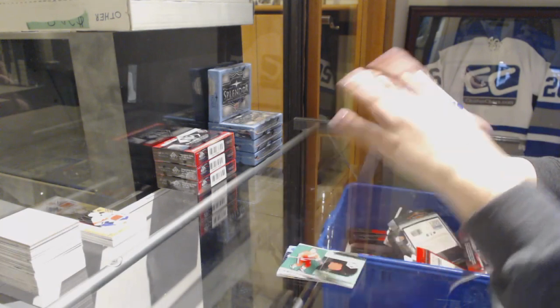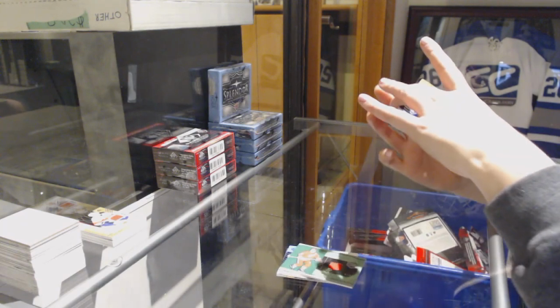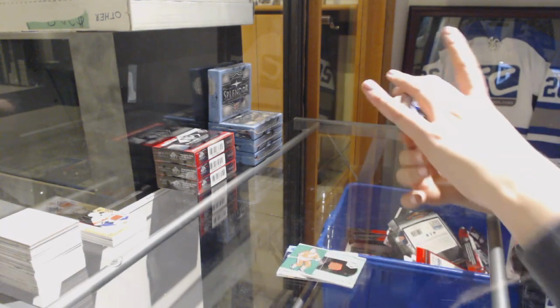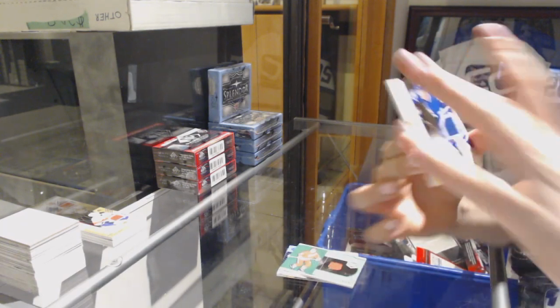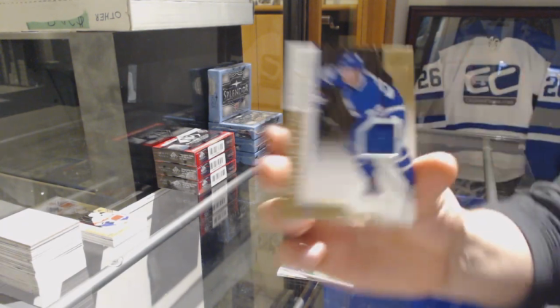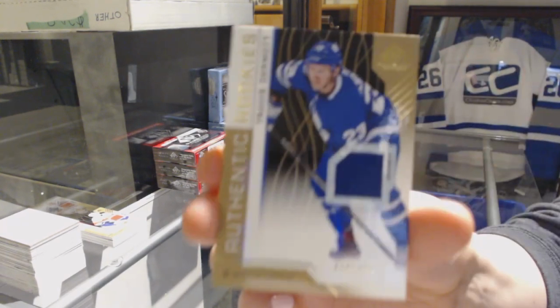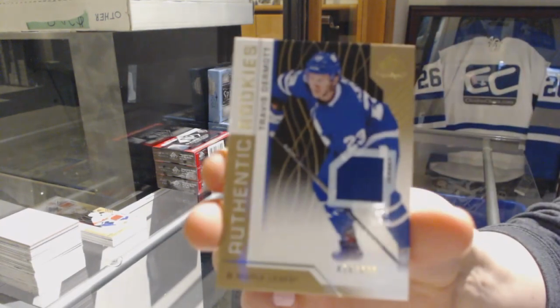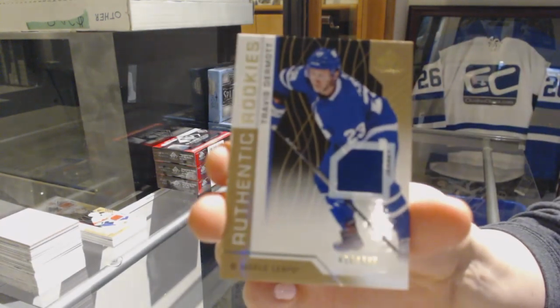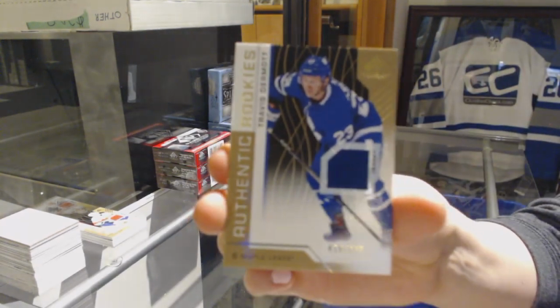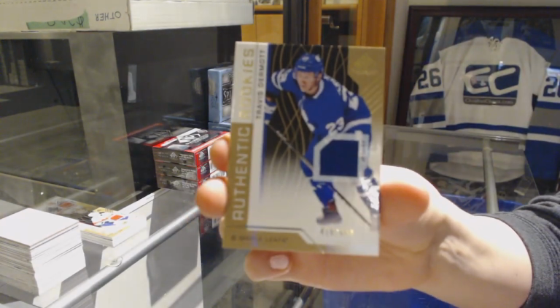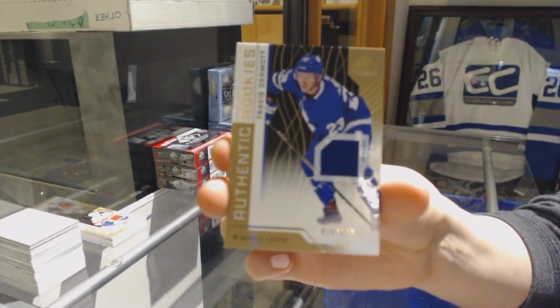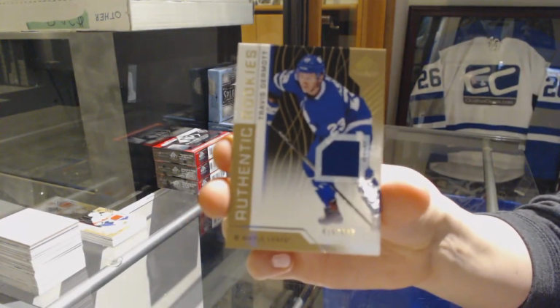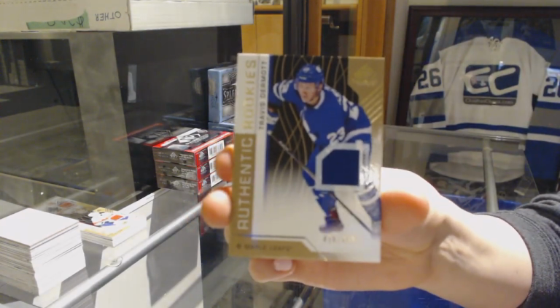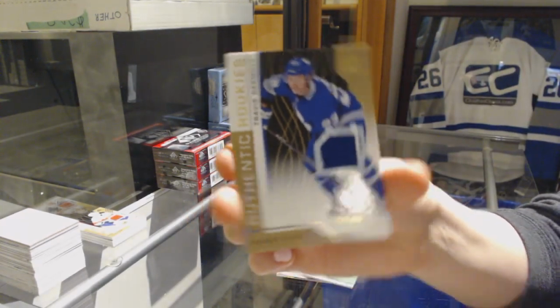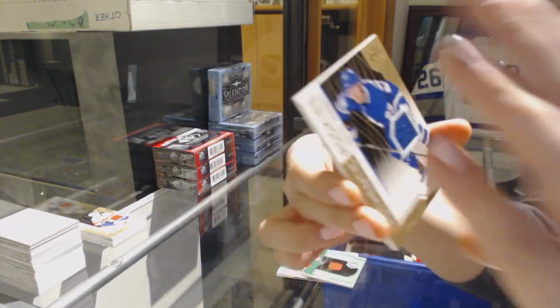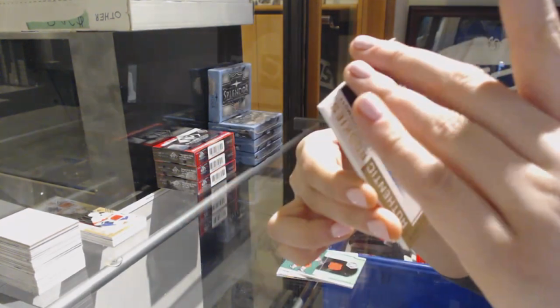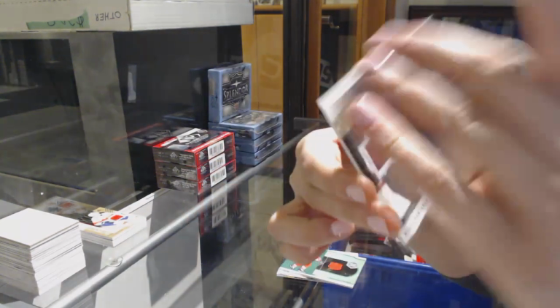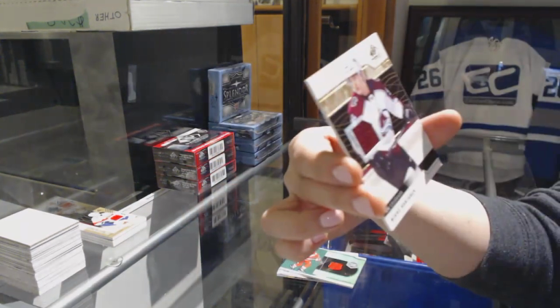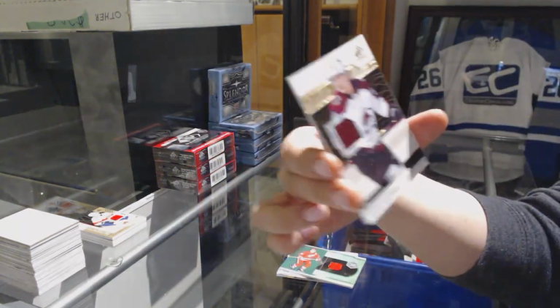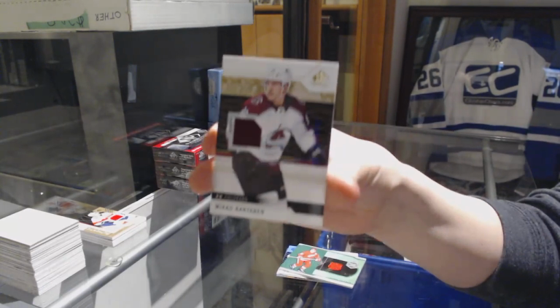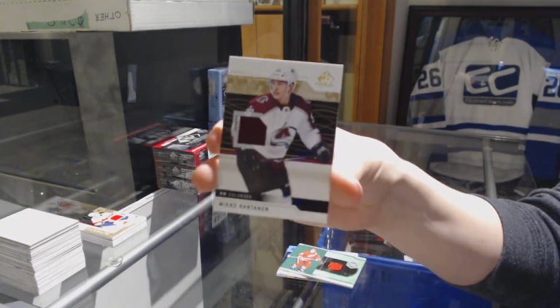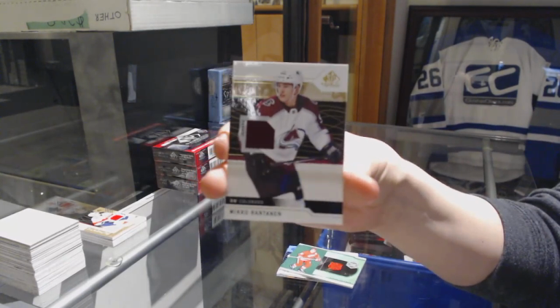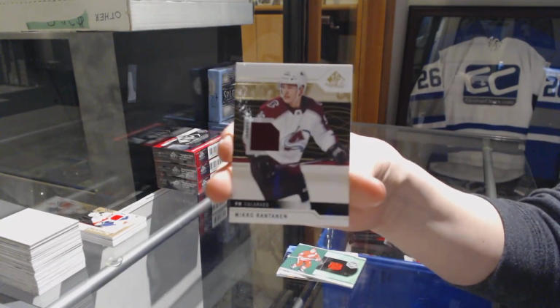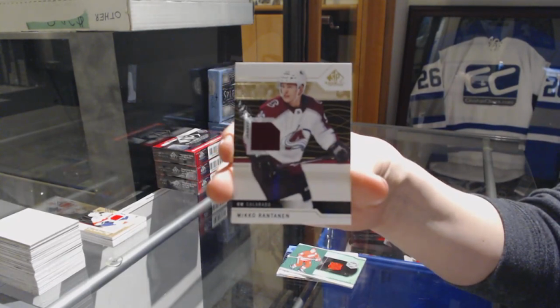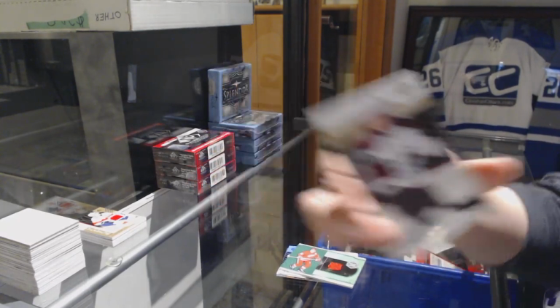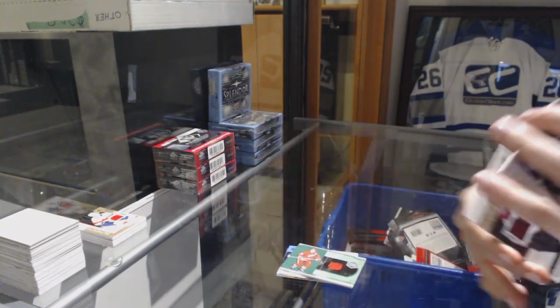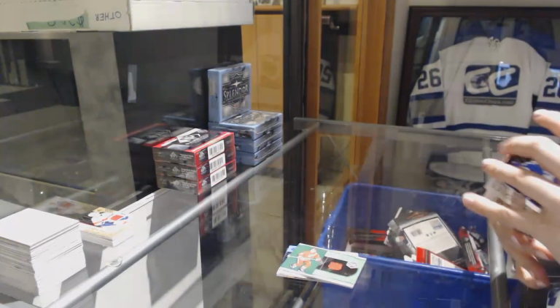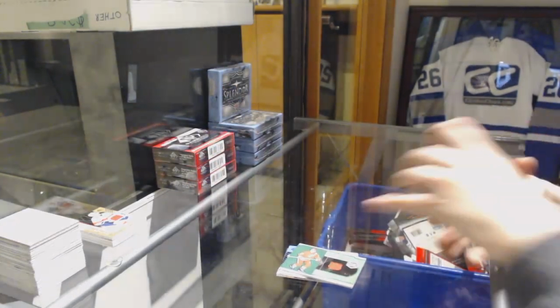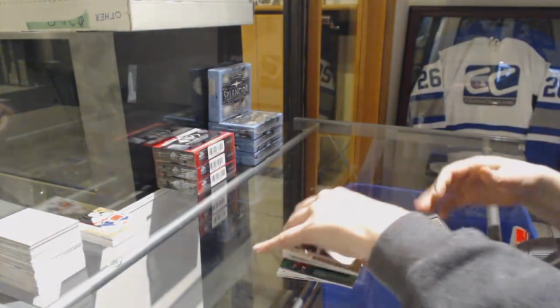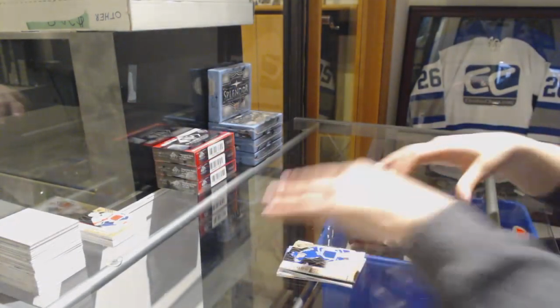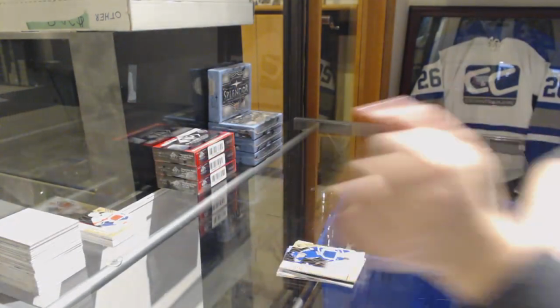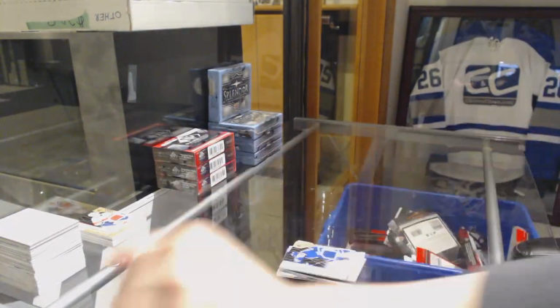Authentic Rookie jersey number 499, Travis Dermott for the Toronto Maple Leafs, and a base jersey of Nico Dowd for the Colorado Avalanche.